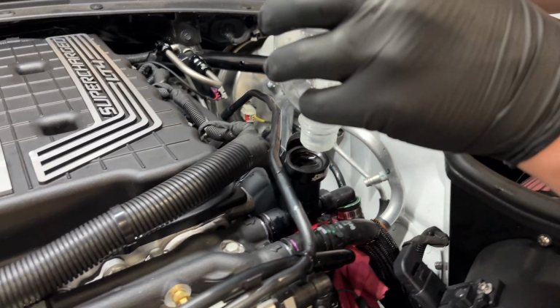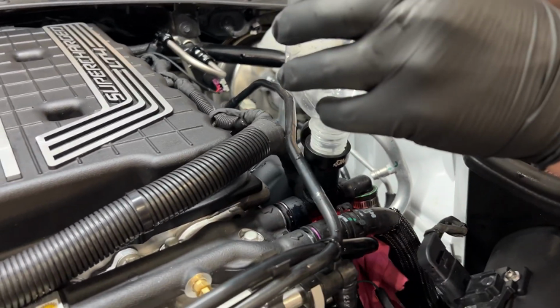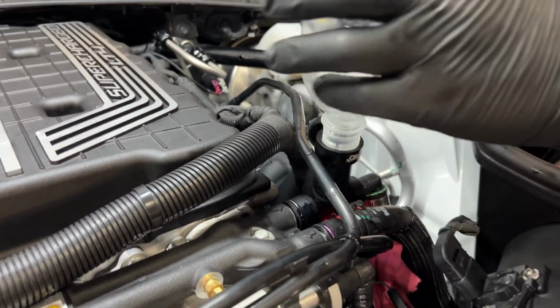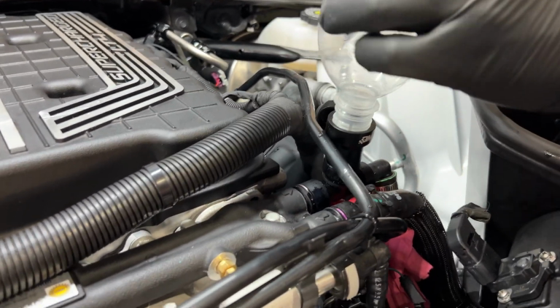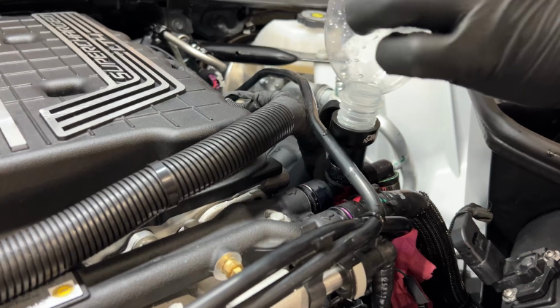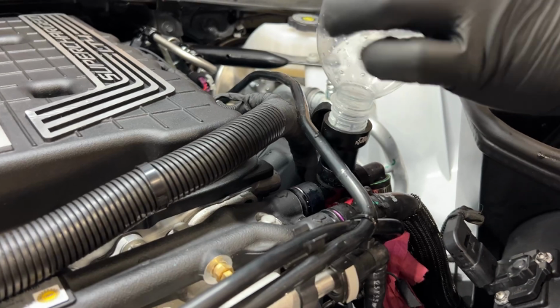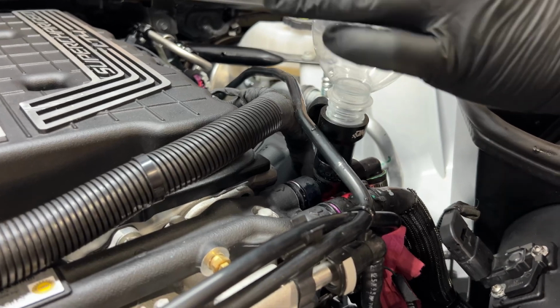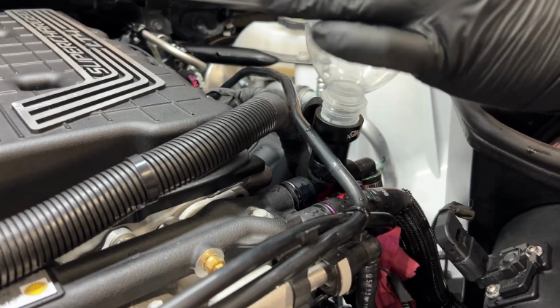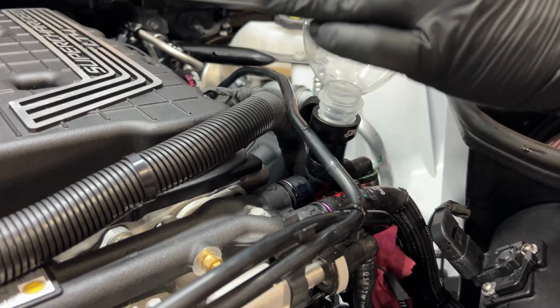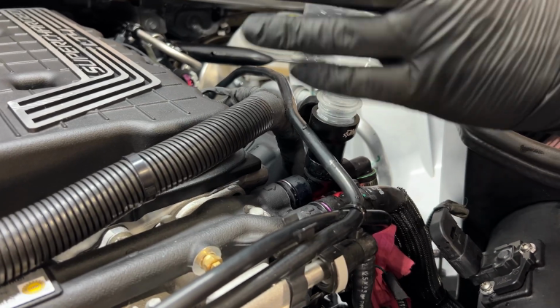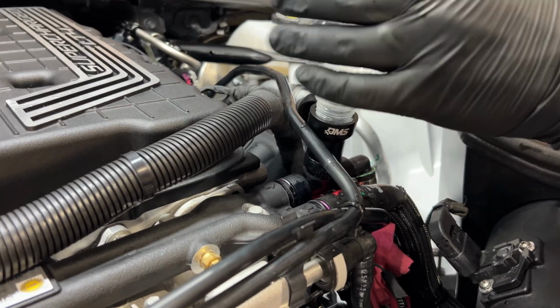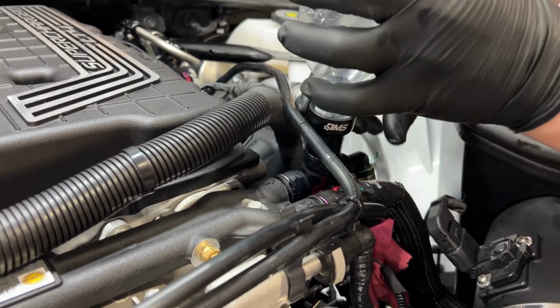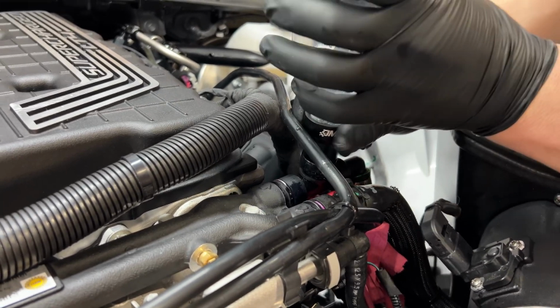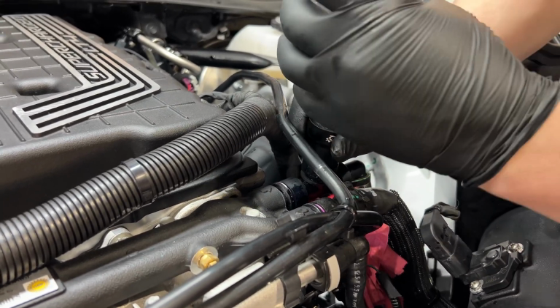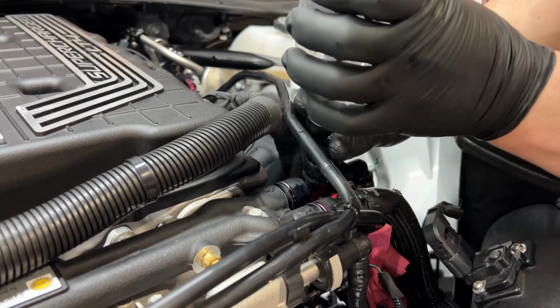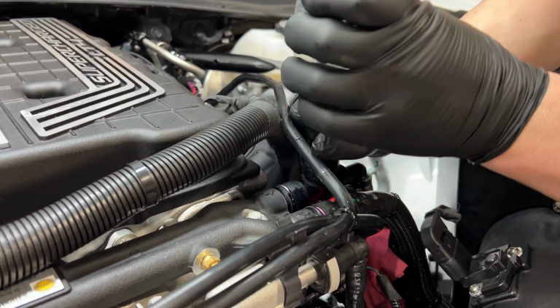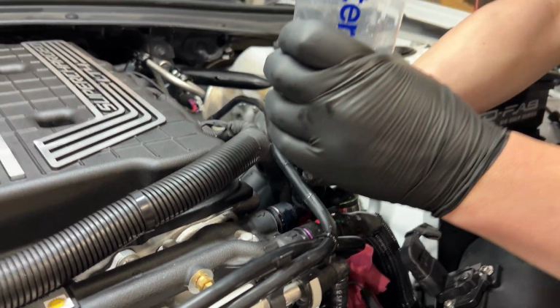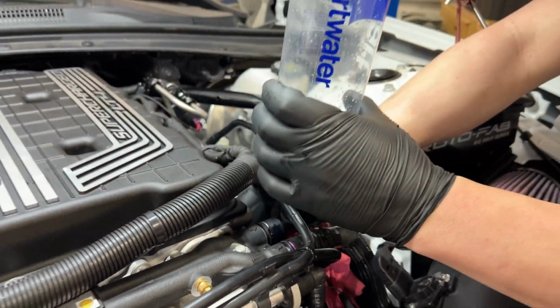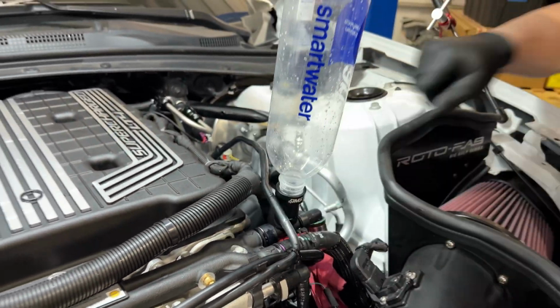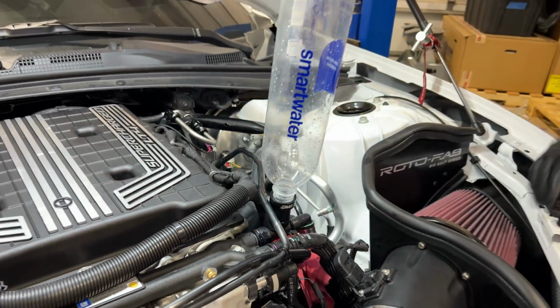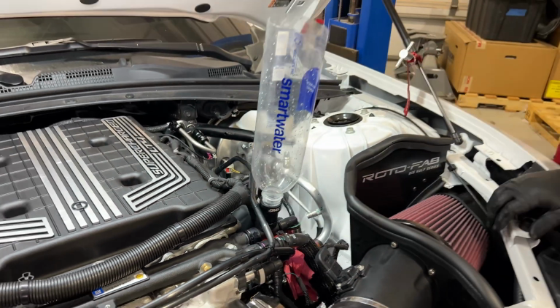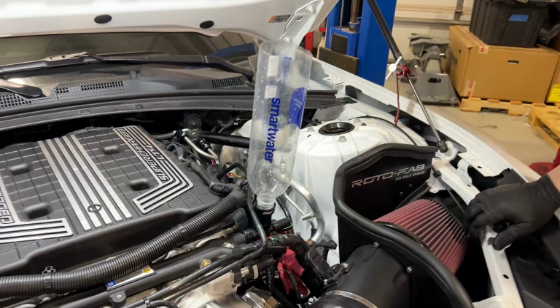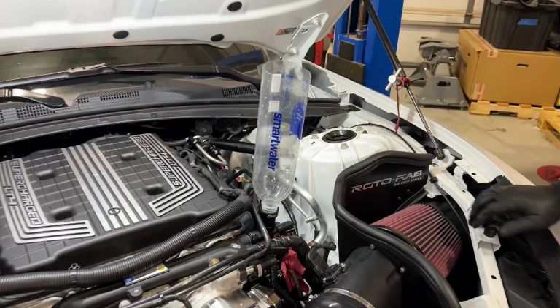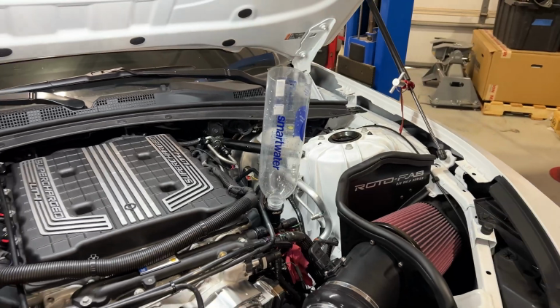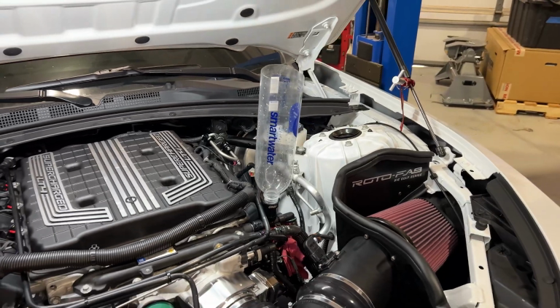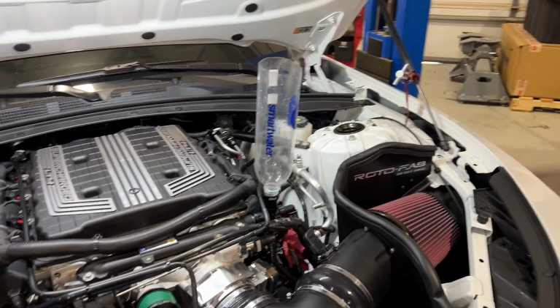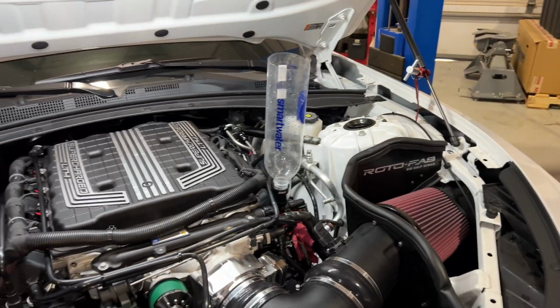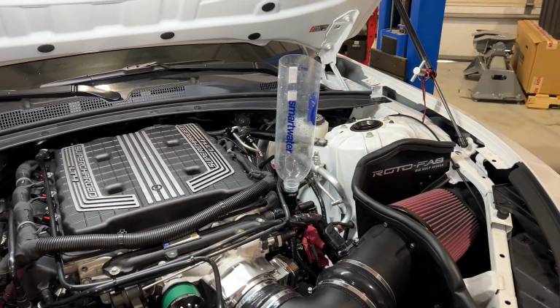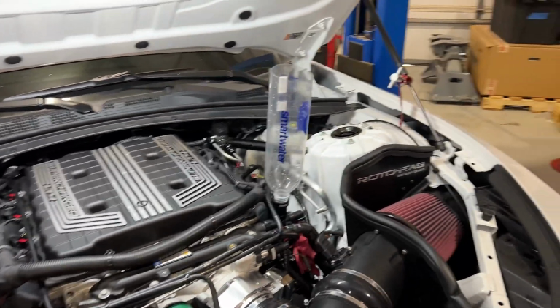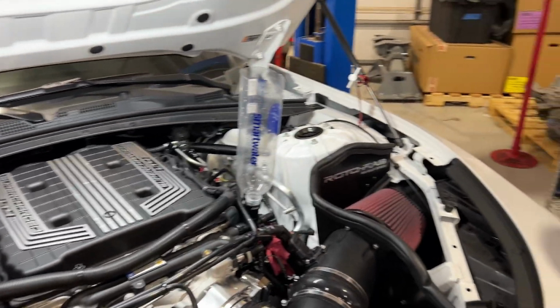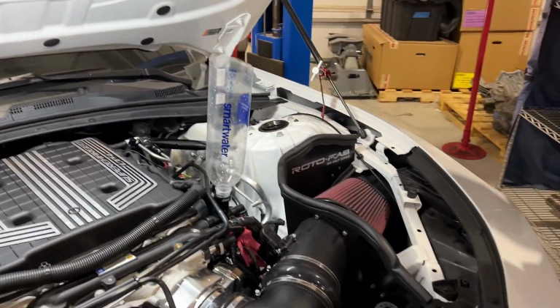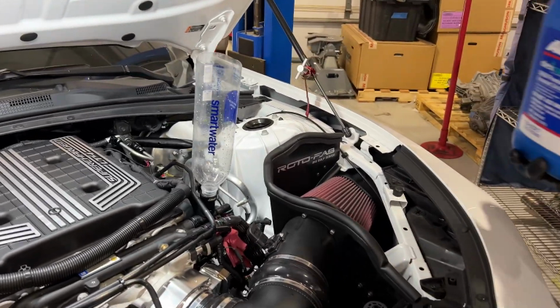Then you'll install our filler tool over this port. Then you'll install a bottle that has the same thread pitch — which is very common — and cut the bottom of the bottle off so you can fill it with coolant.